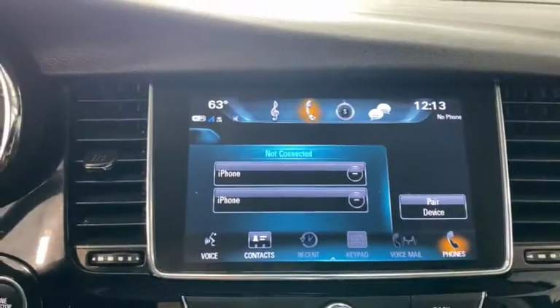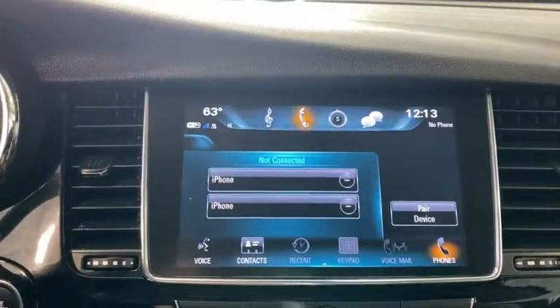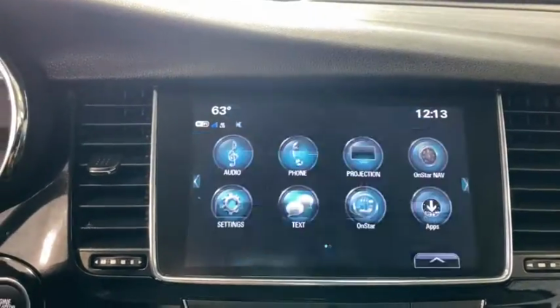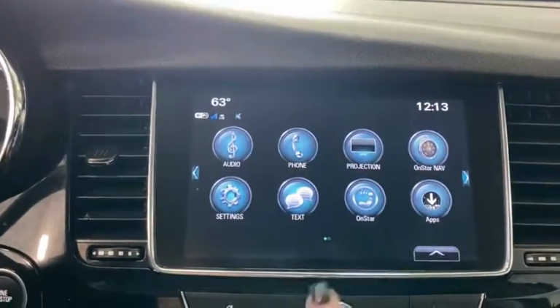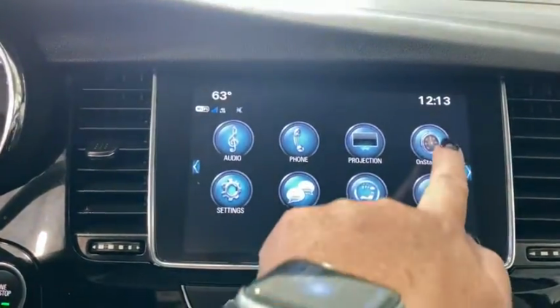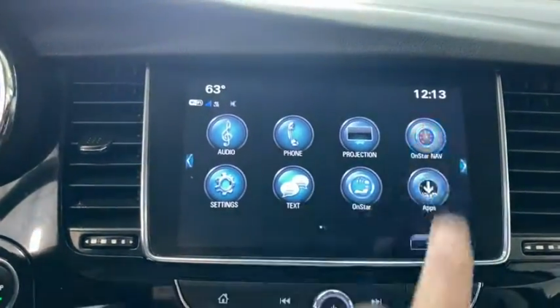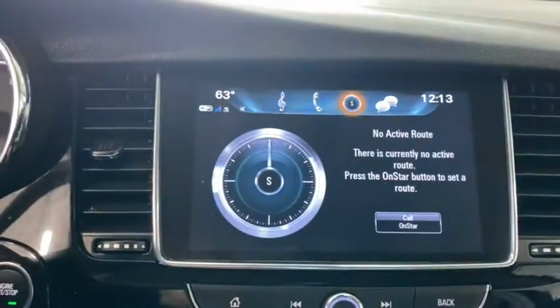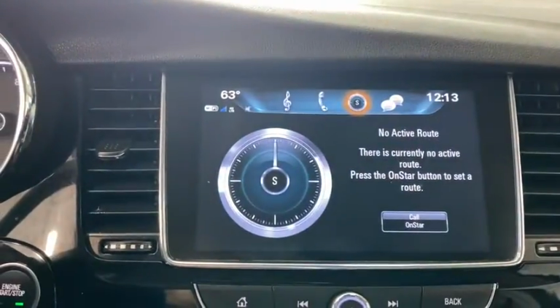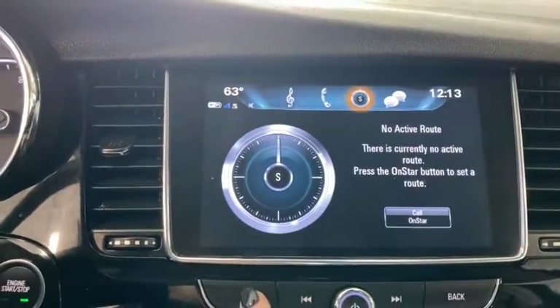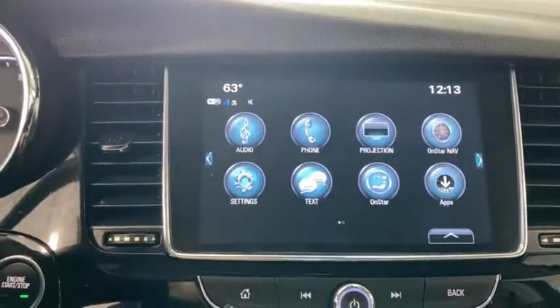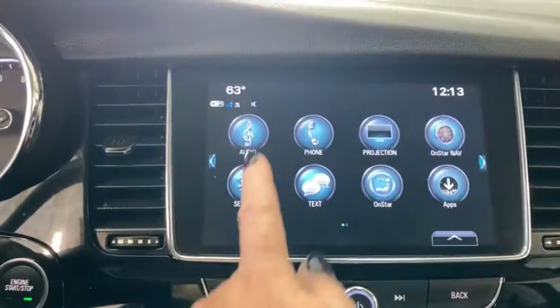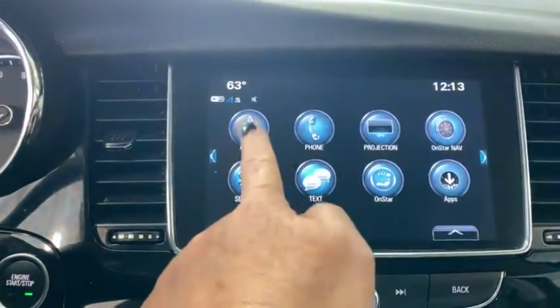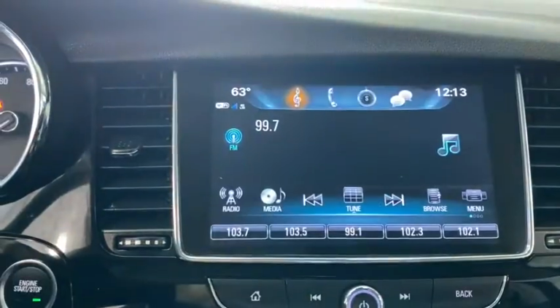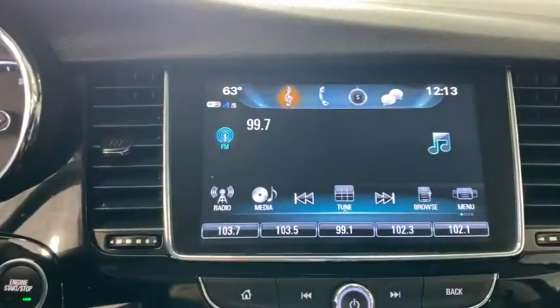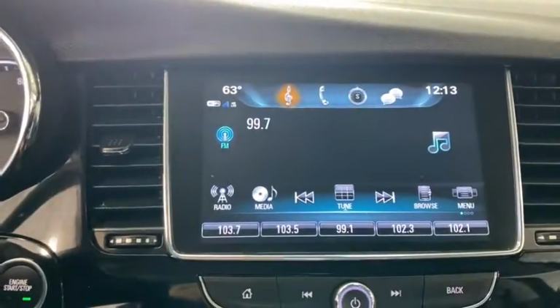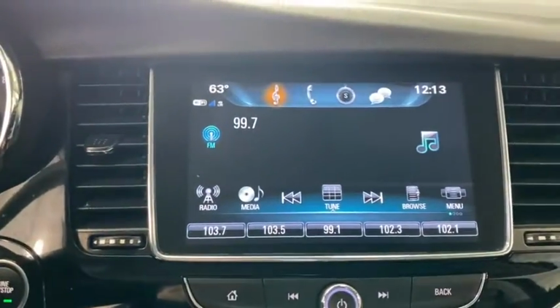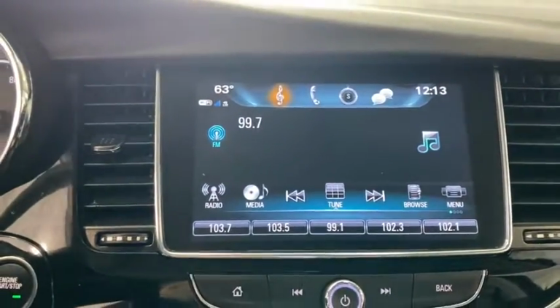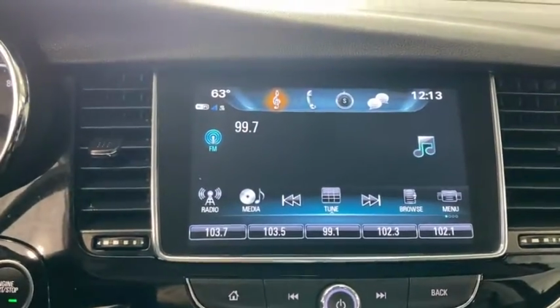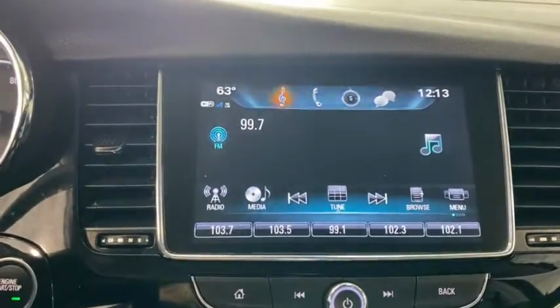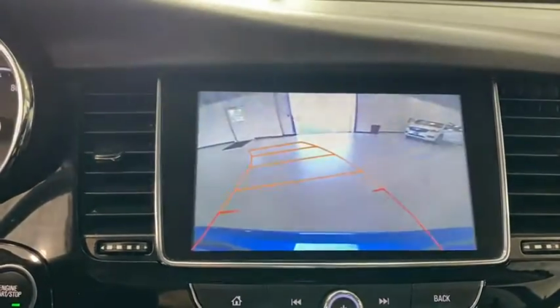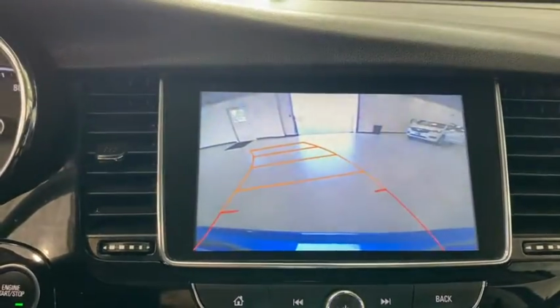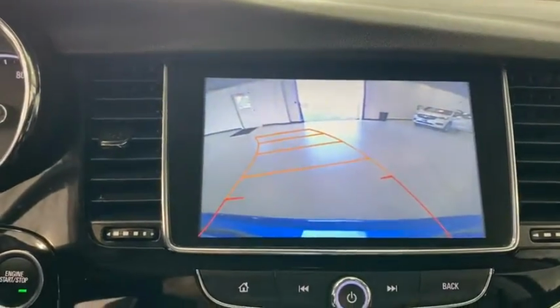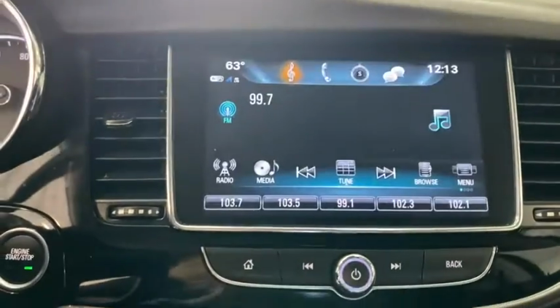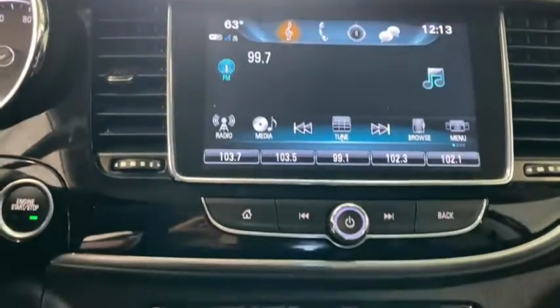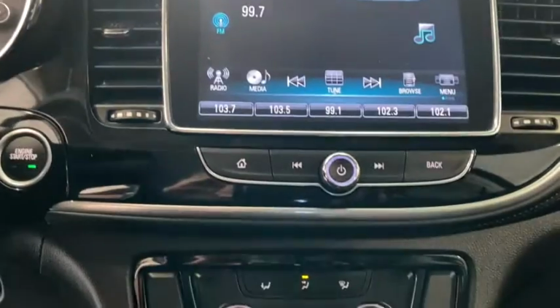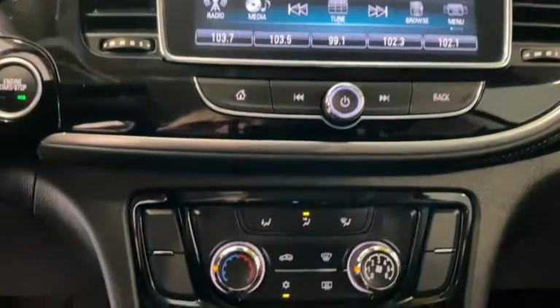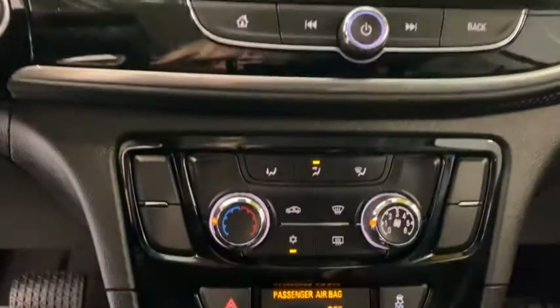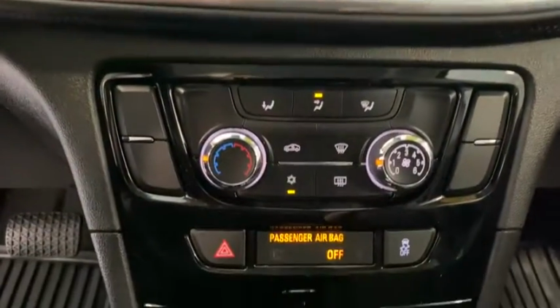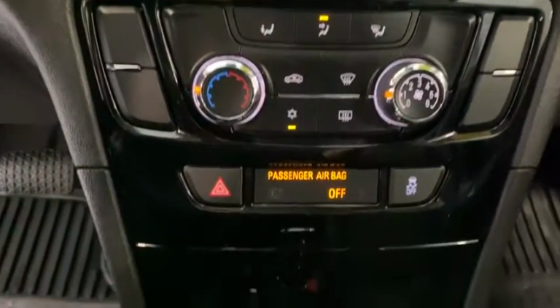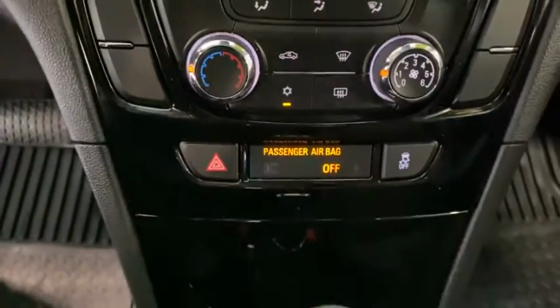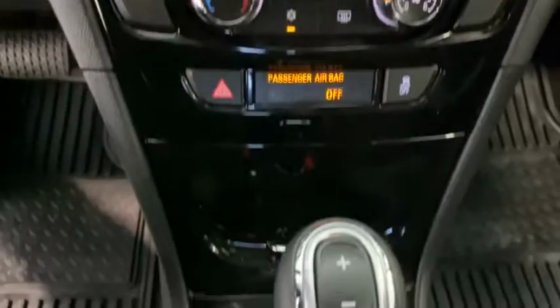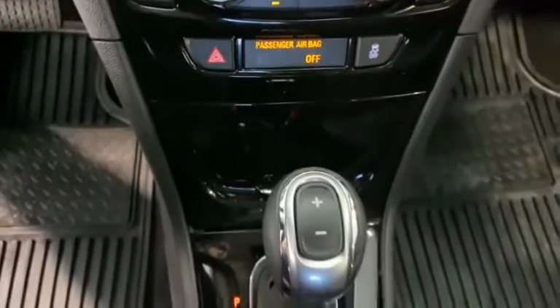Electronic stability control, rear window defroster, trip computer, remote keyless entry, tachometer, Sirius satellite radio, panic alarm, brake assist, power driver's seat, rear window wiper, driver vanity mirror.